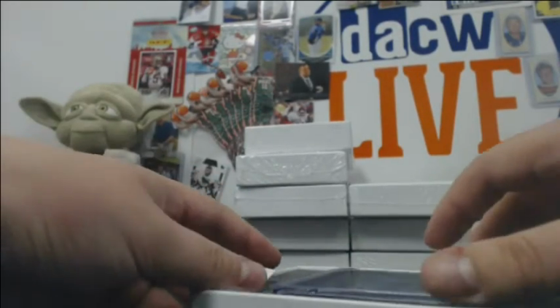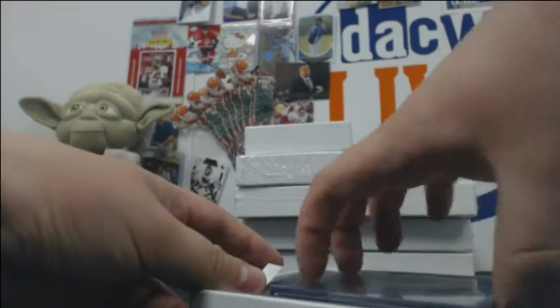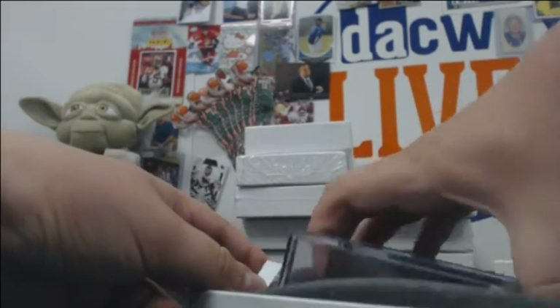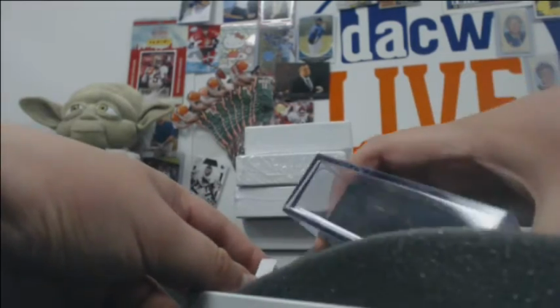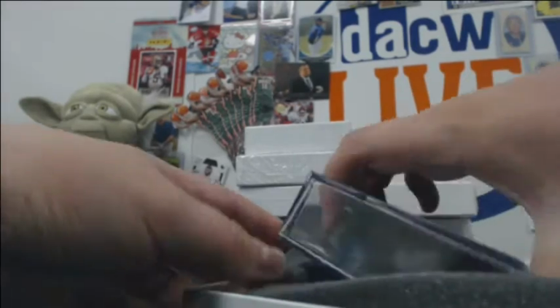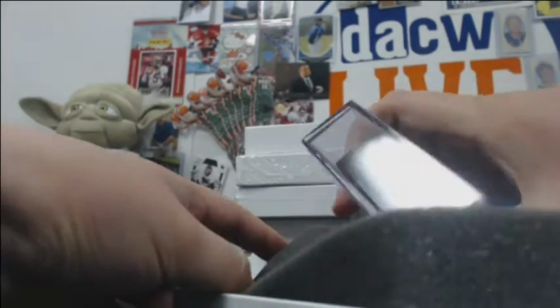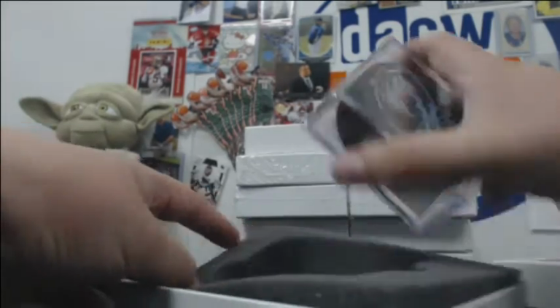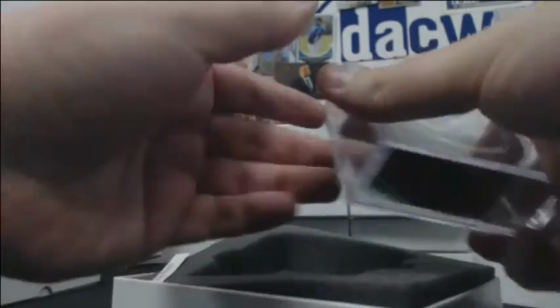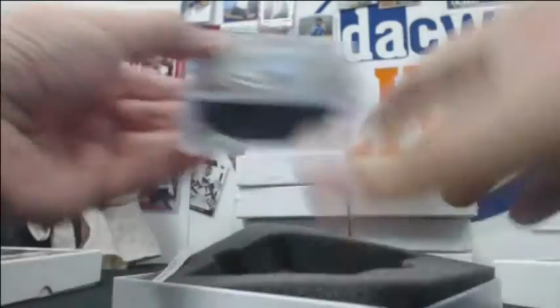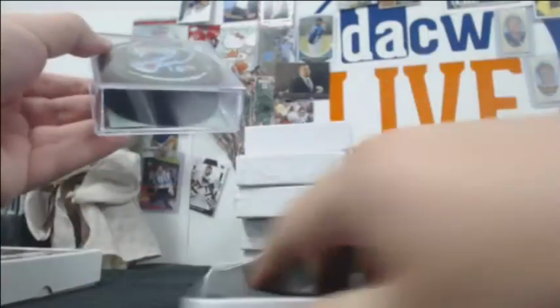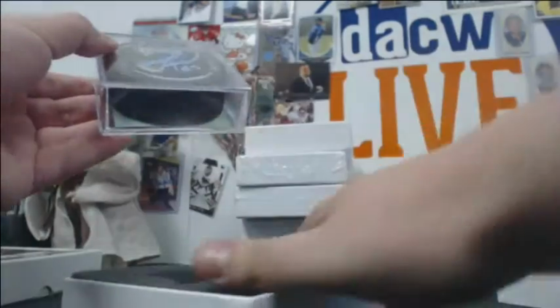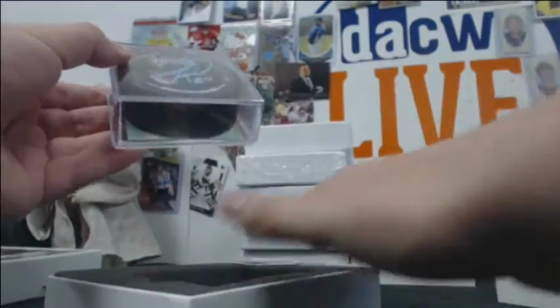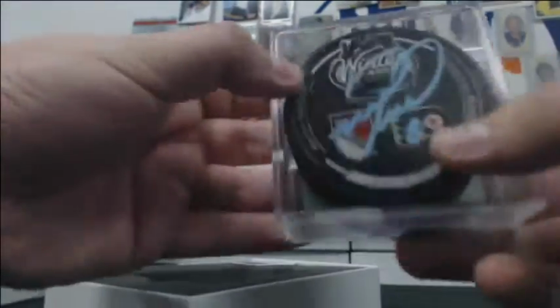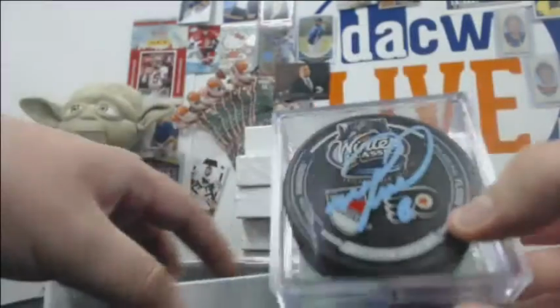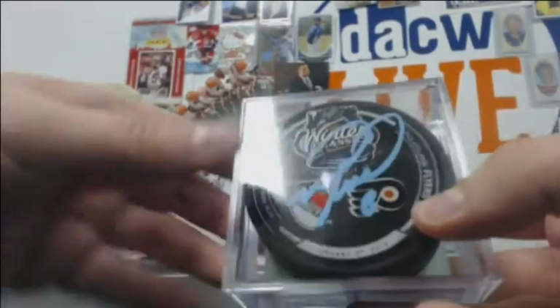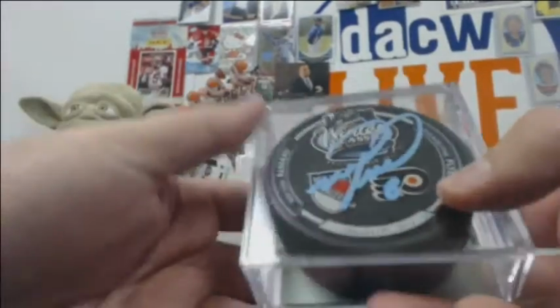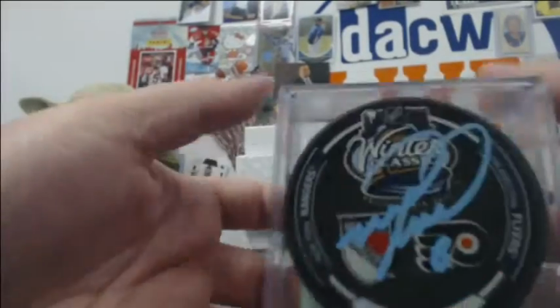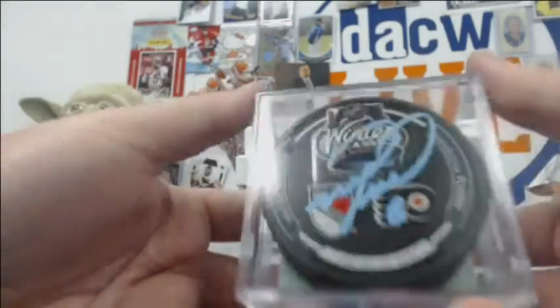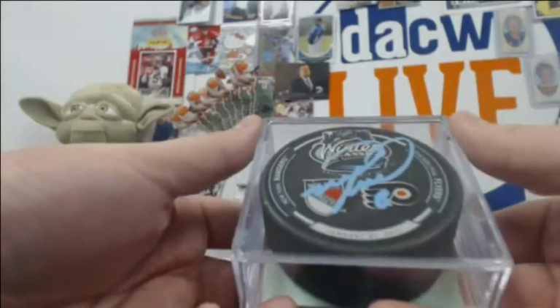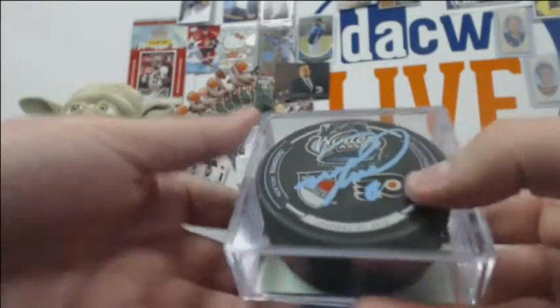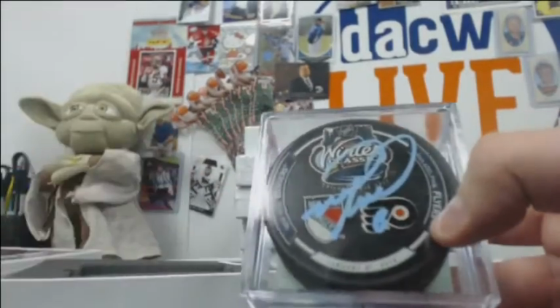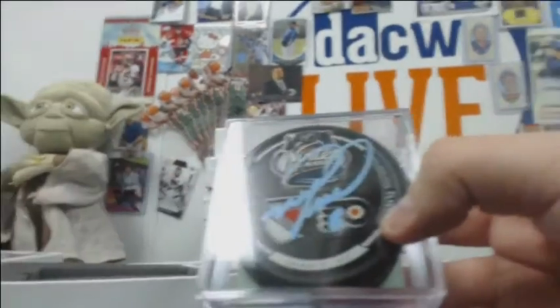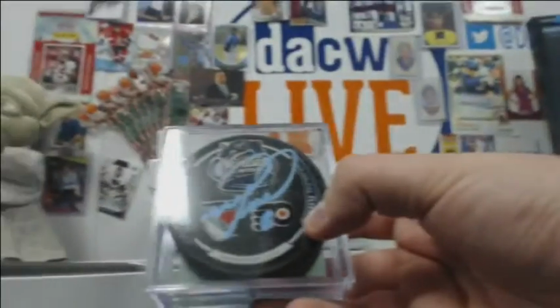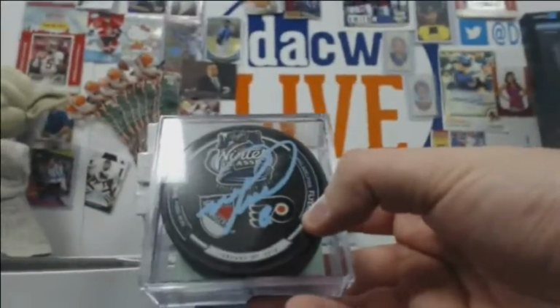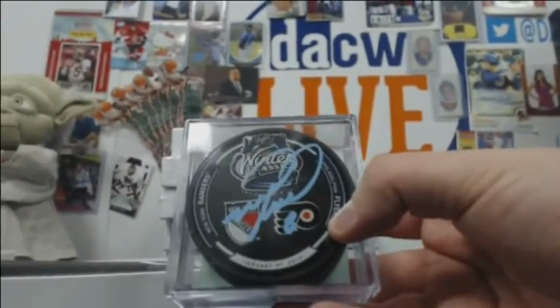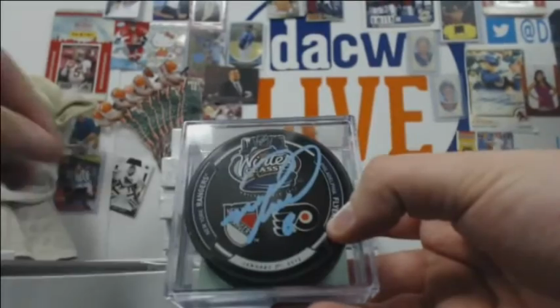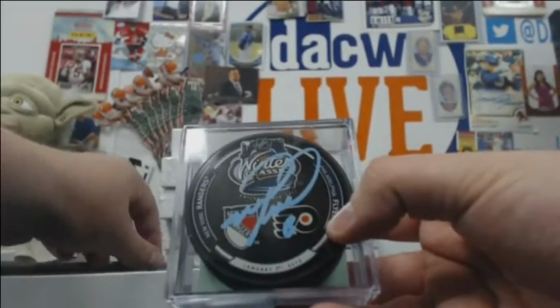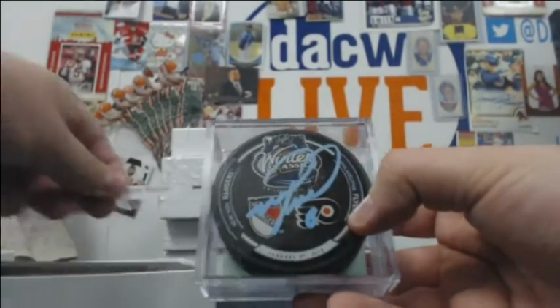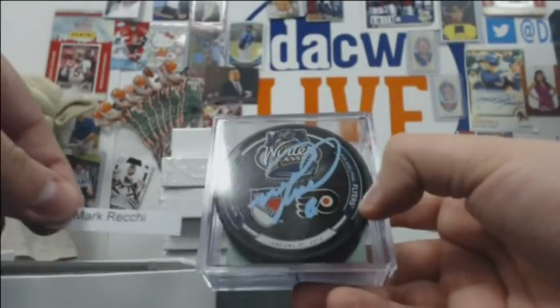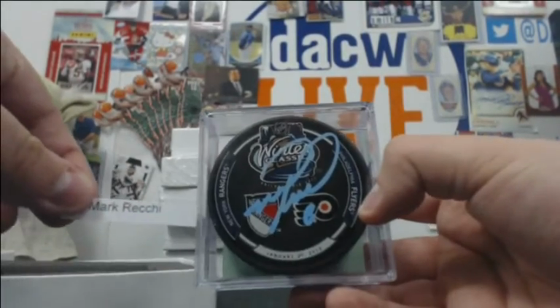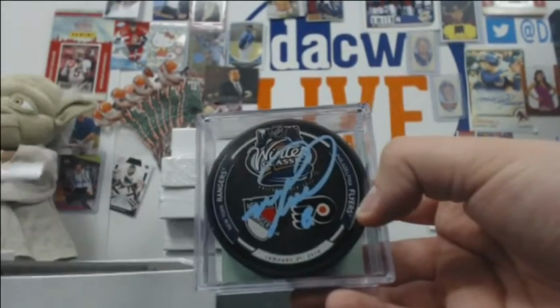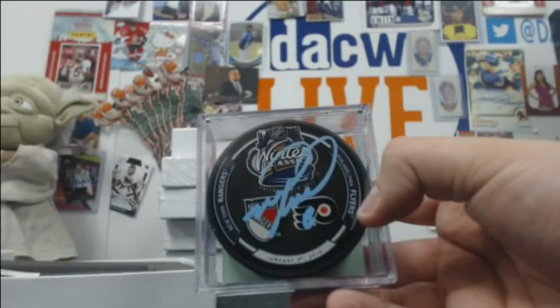This is a cool one — it's a Mark Recchi Winter Classic signed in blue. Rangers and Flyers. I like that, that's kind of cool.